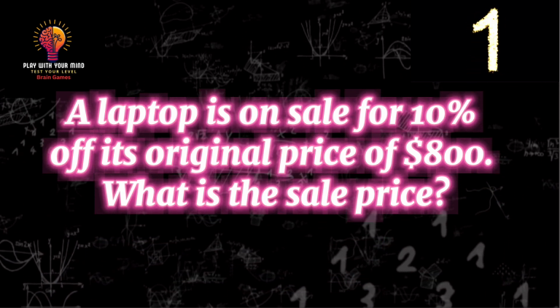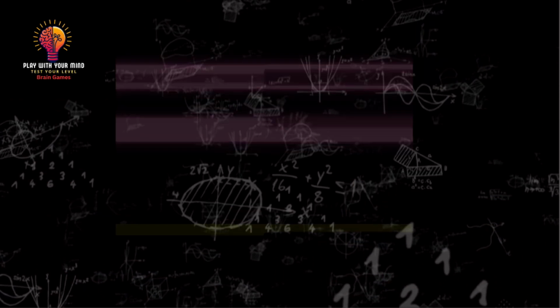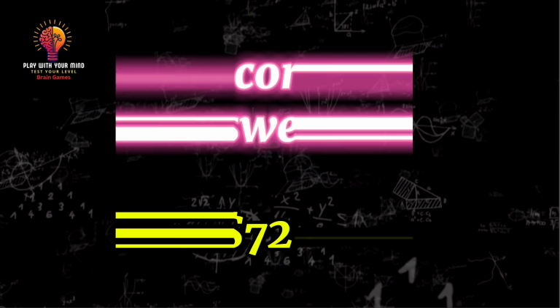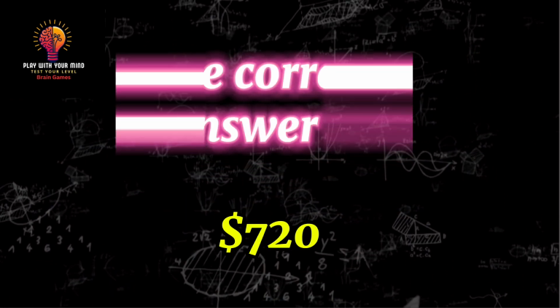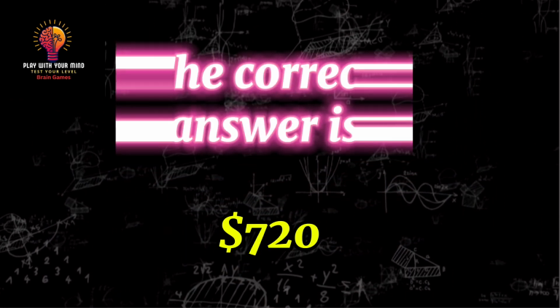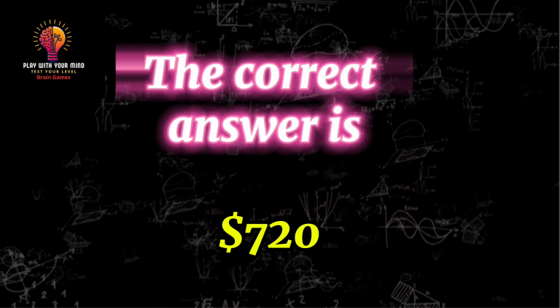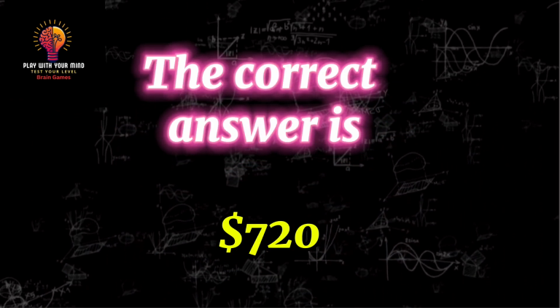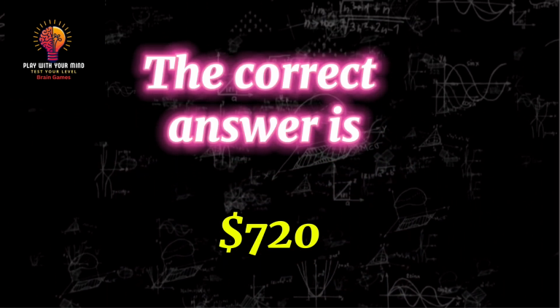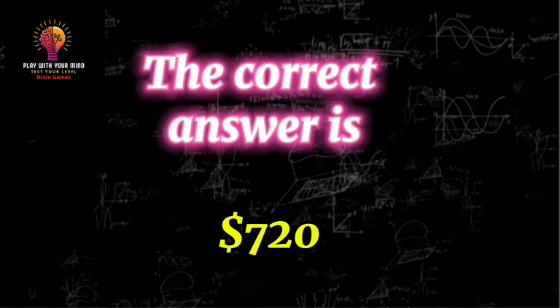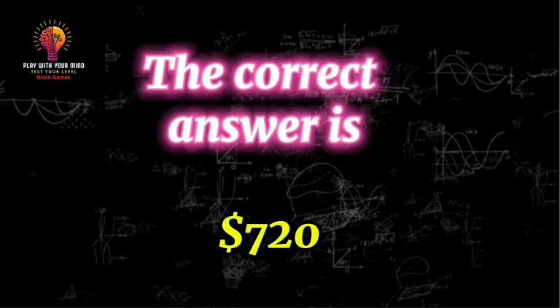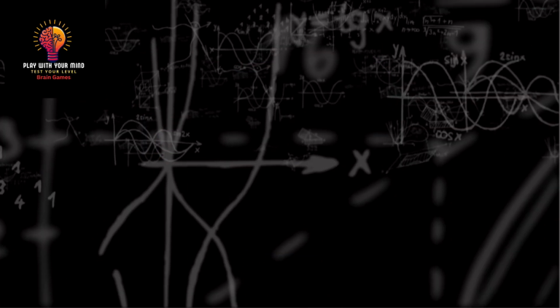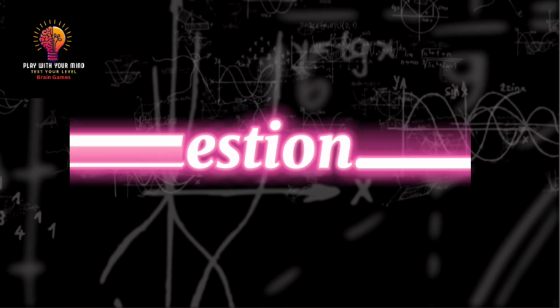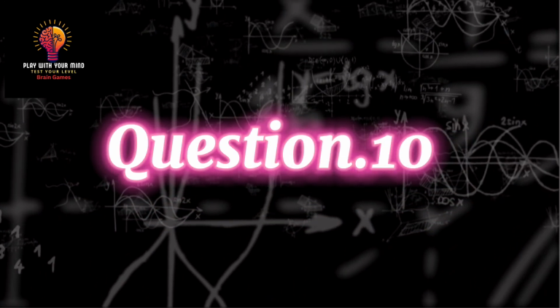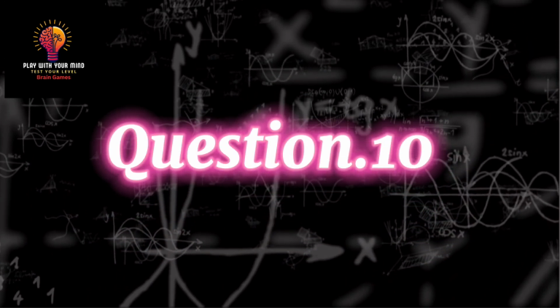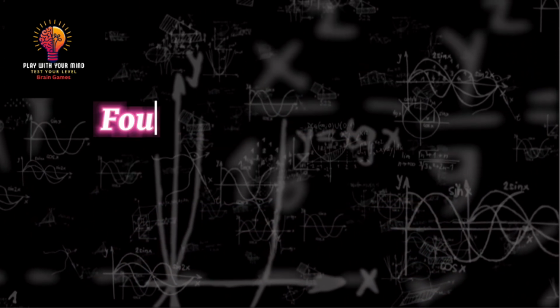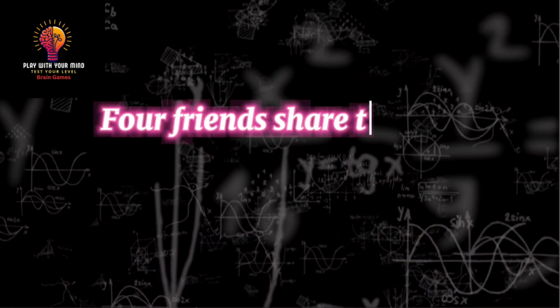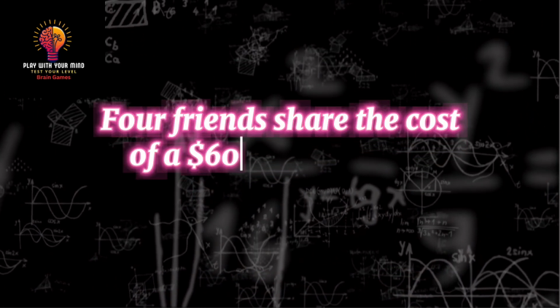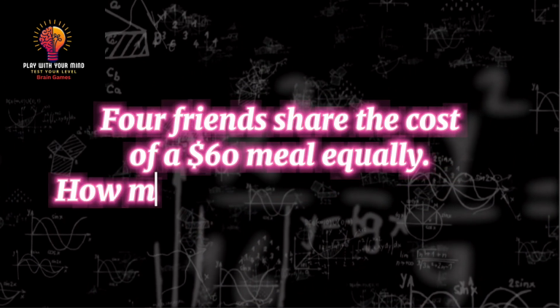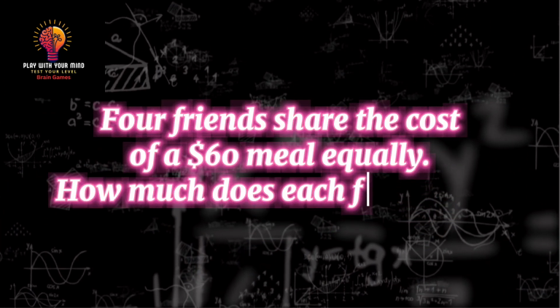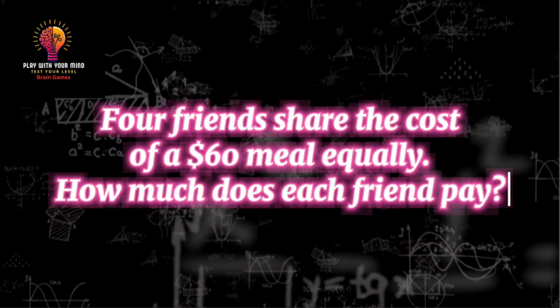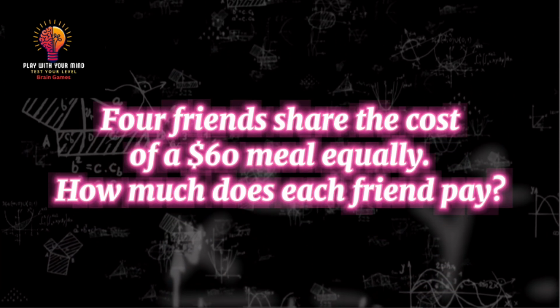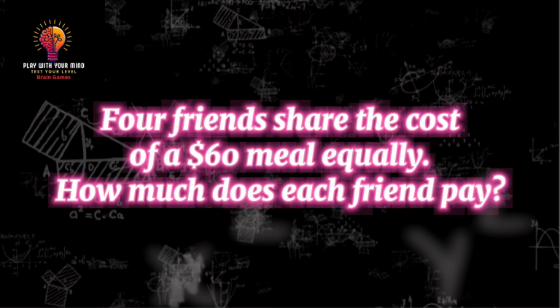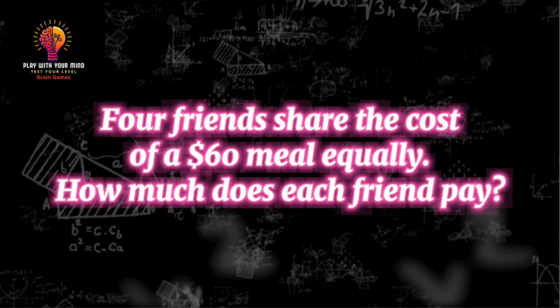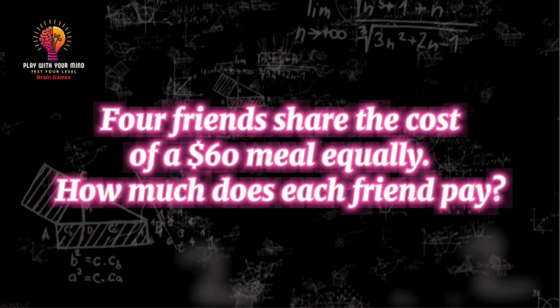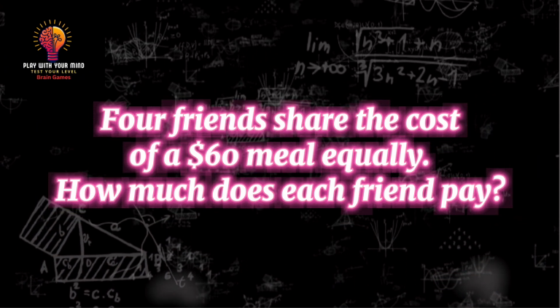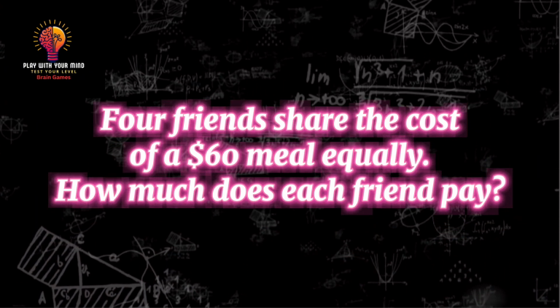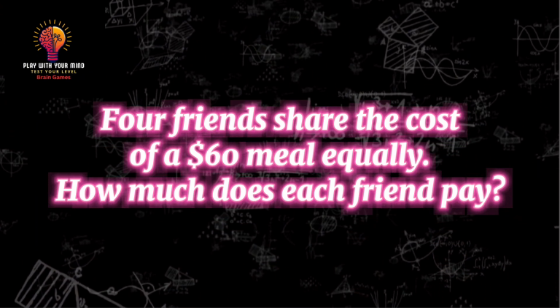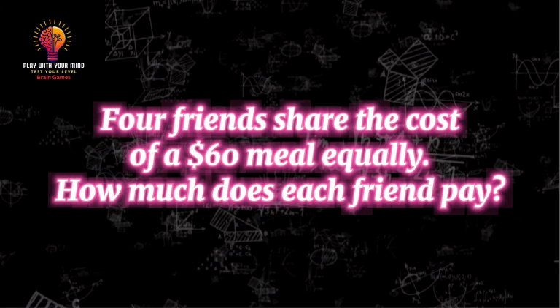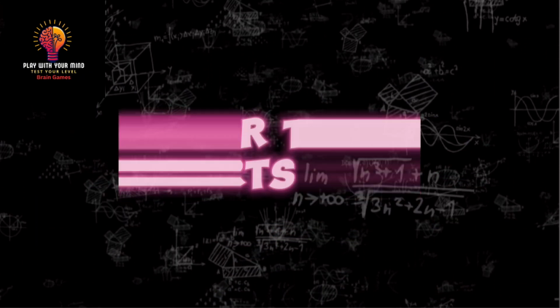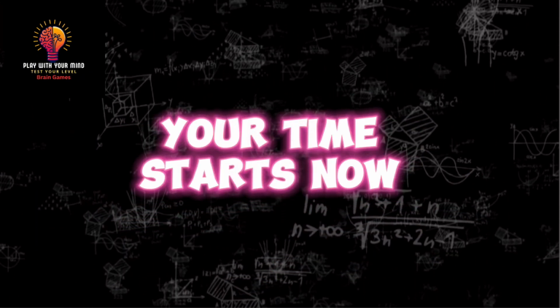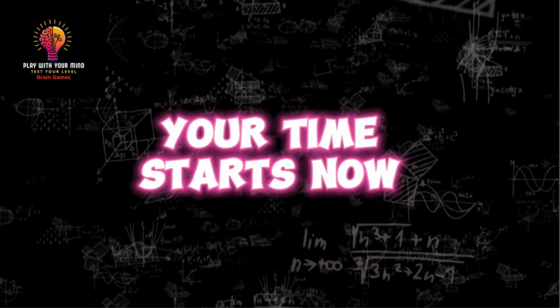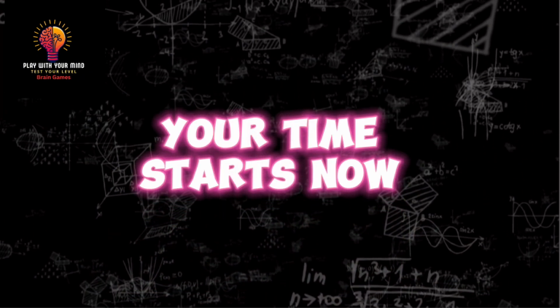The correct answer is 720. Question 10: Four friends share the cost of a $60 meal equally. How much does each friend pay? Your time starts now.